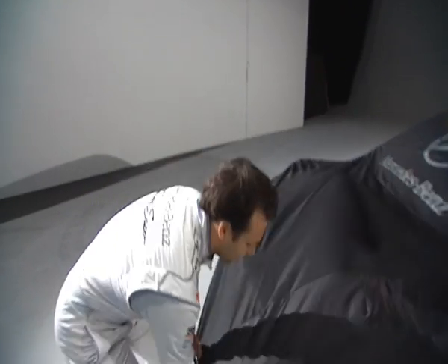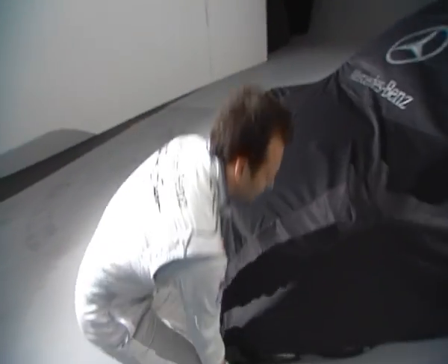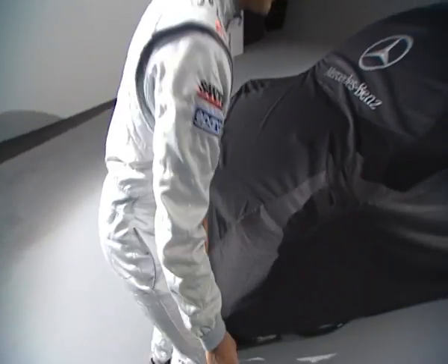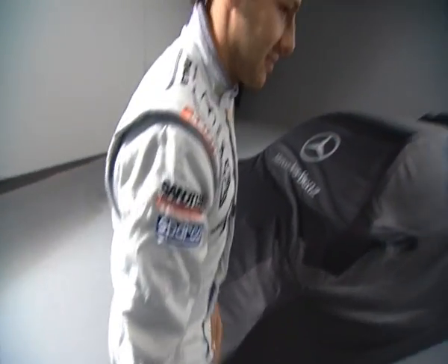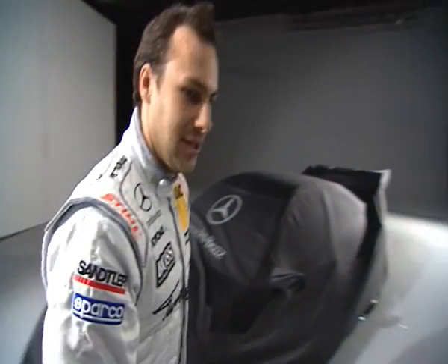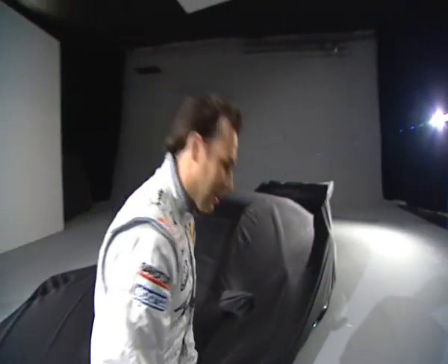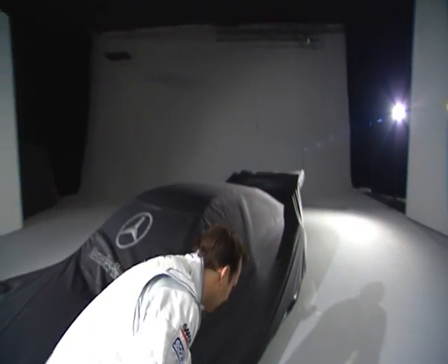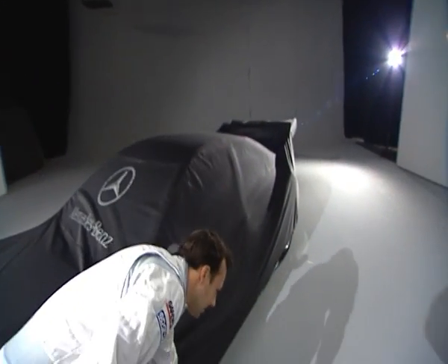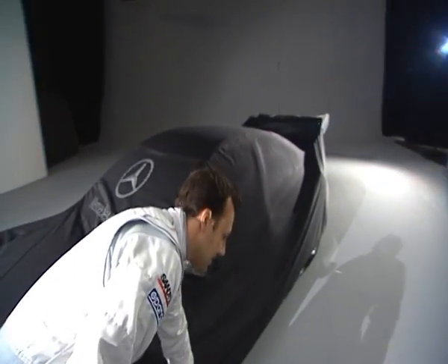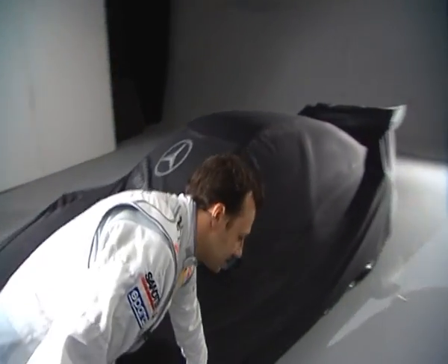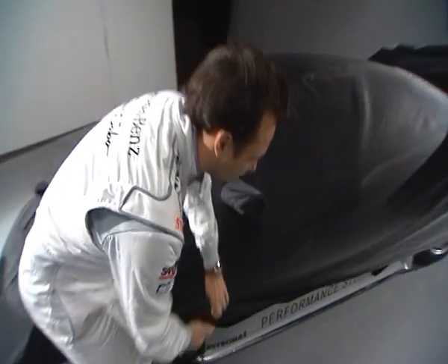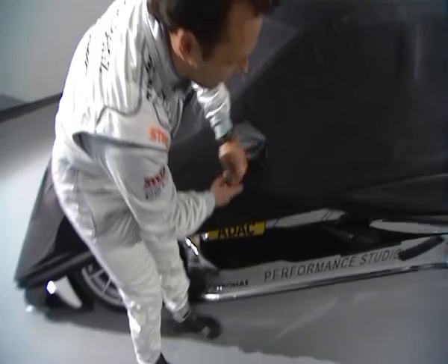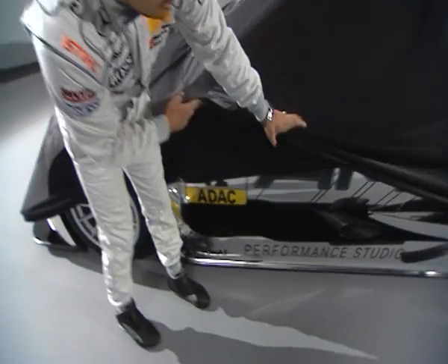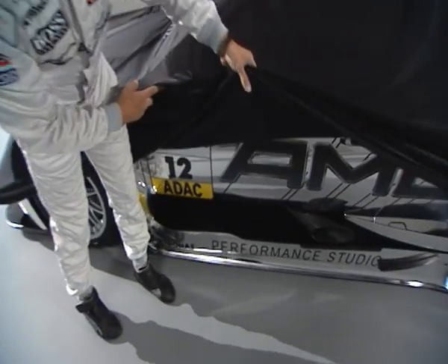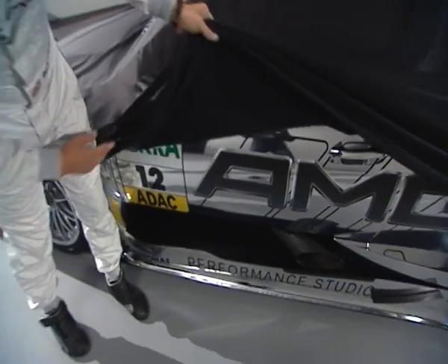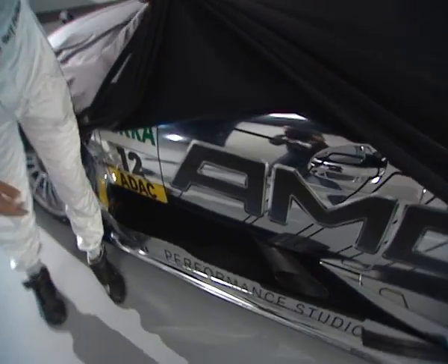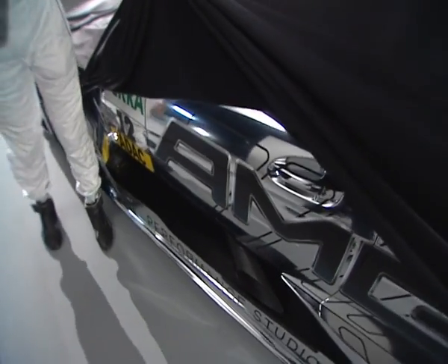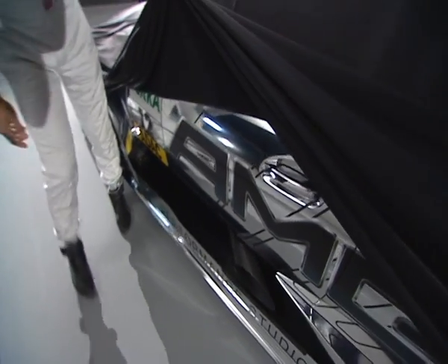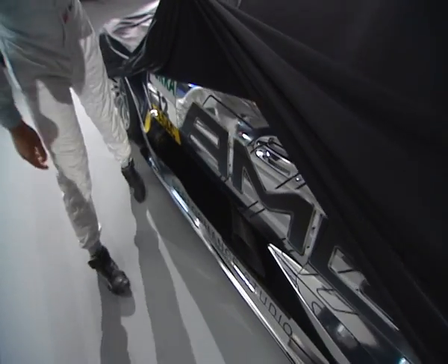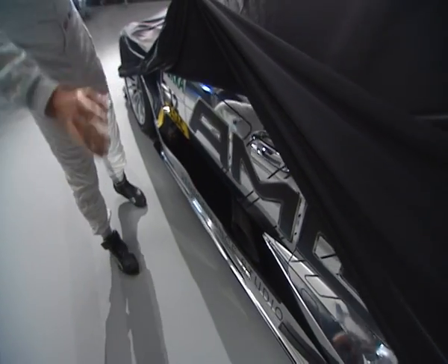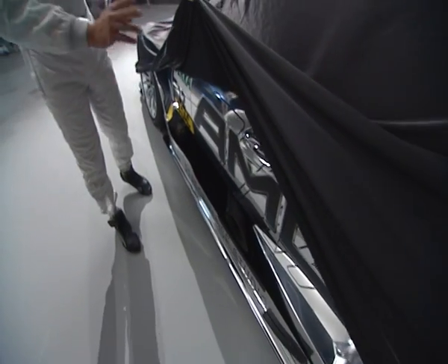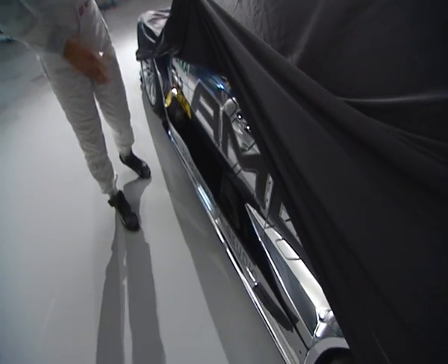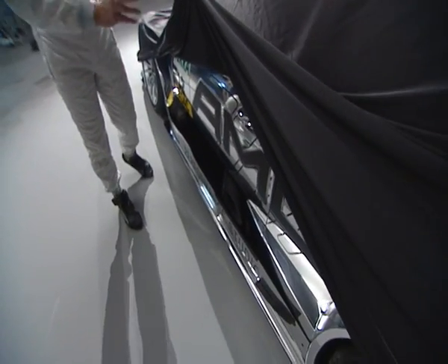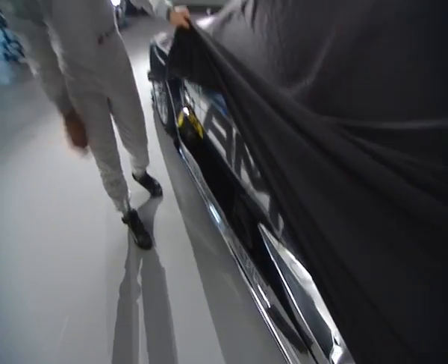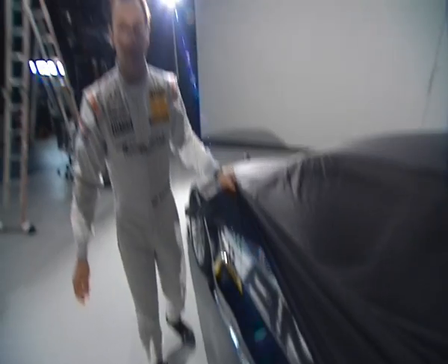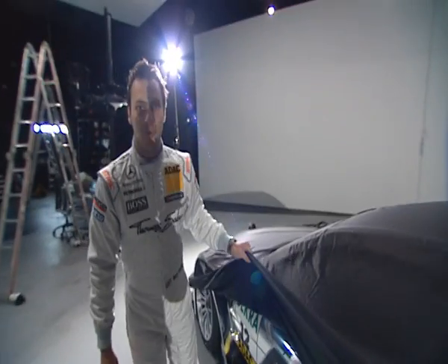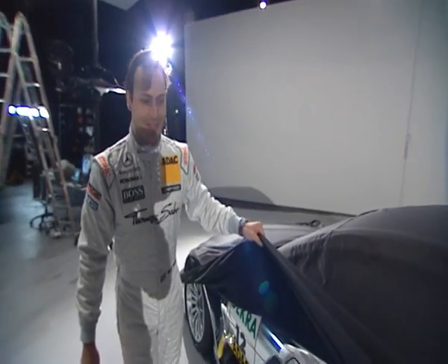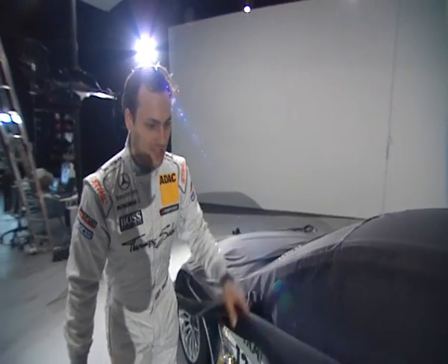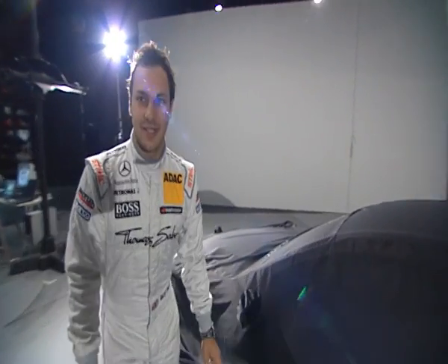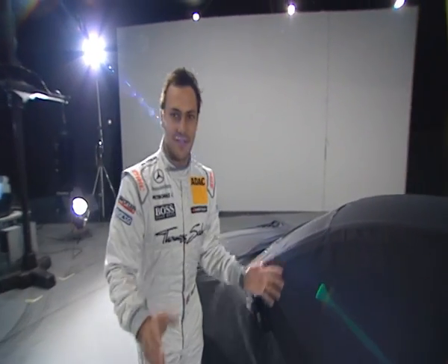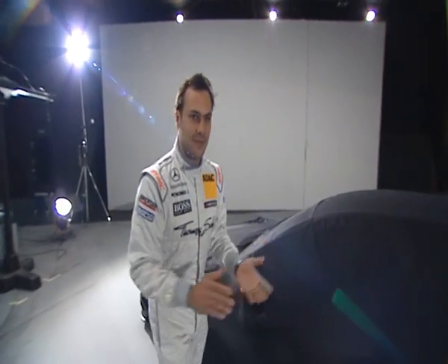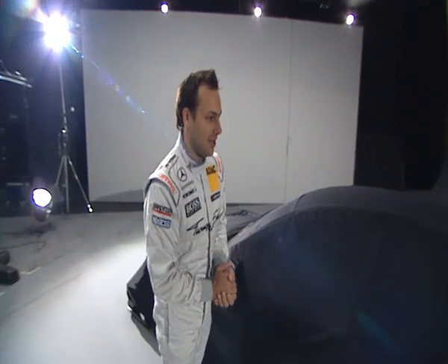I'm going to show you something down the side here now. As we can see, there are only three doors. As opposed to last year where we had a four-door car, this year we've got a three-door coupe, which is the biggest difference in the shape of the car.